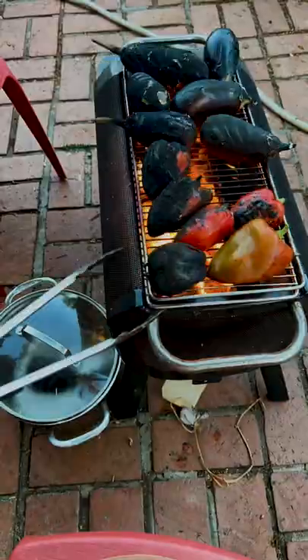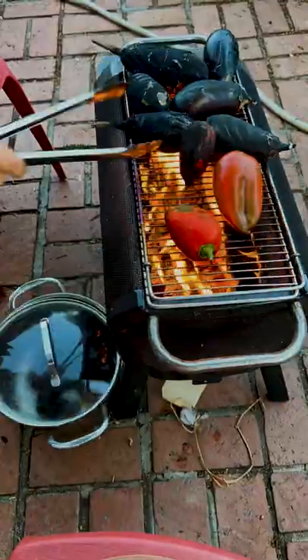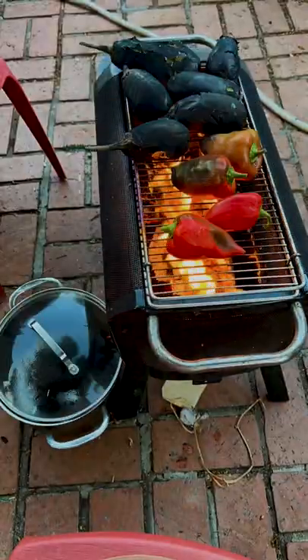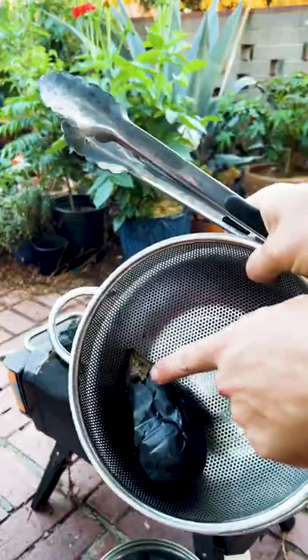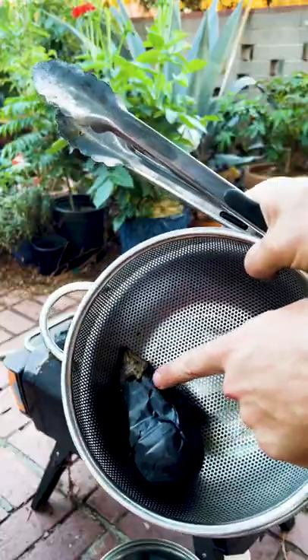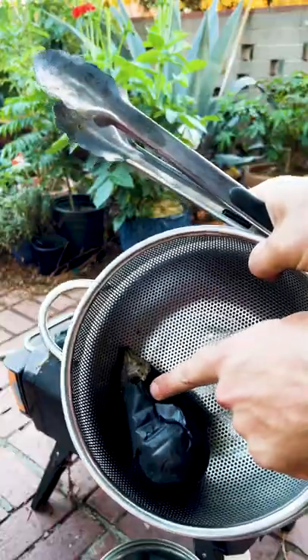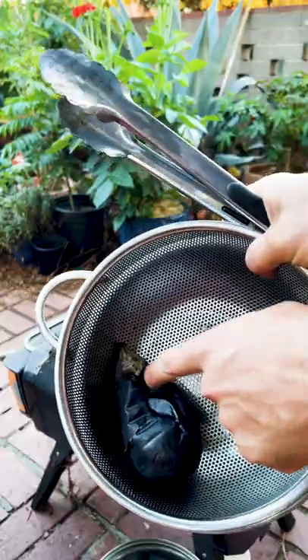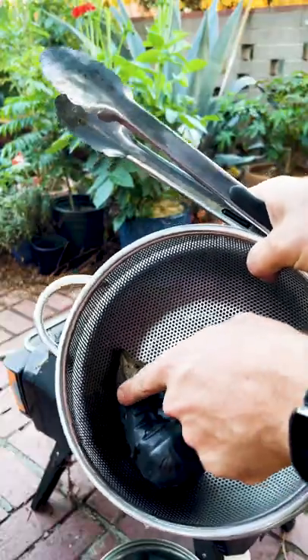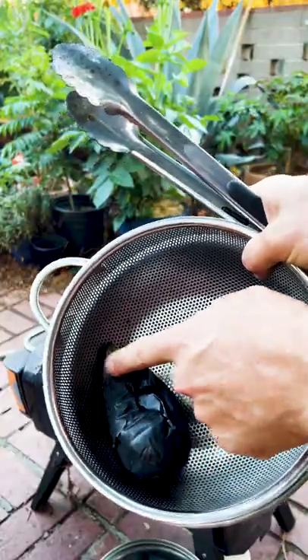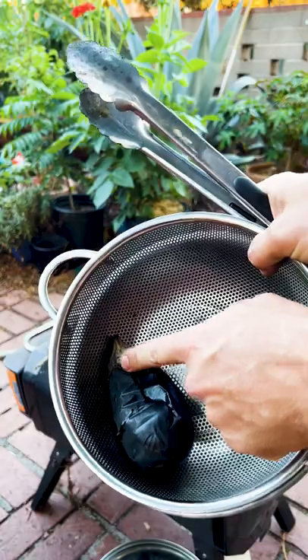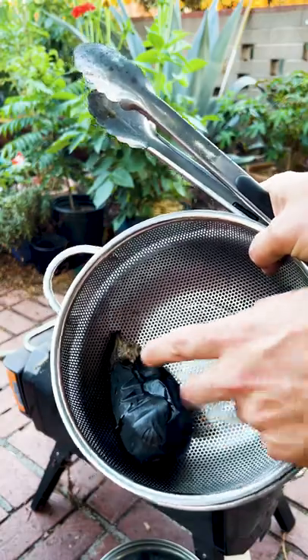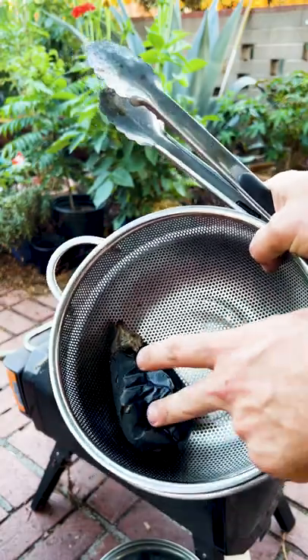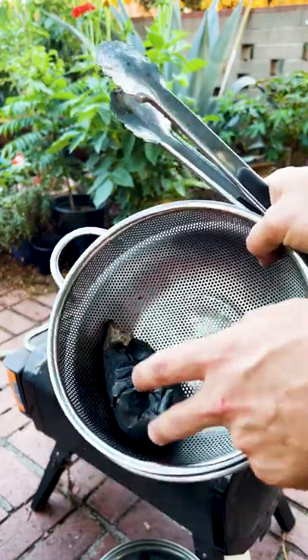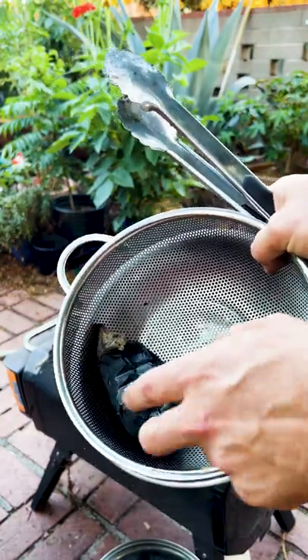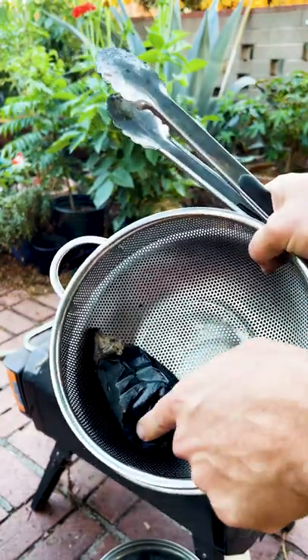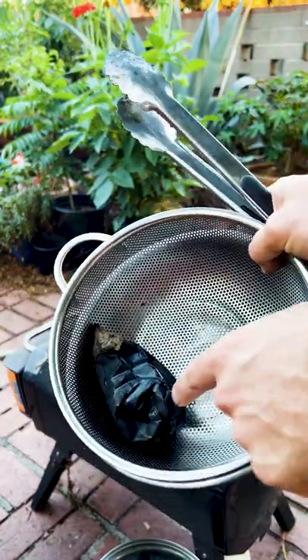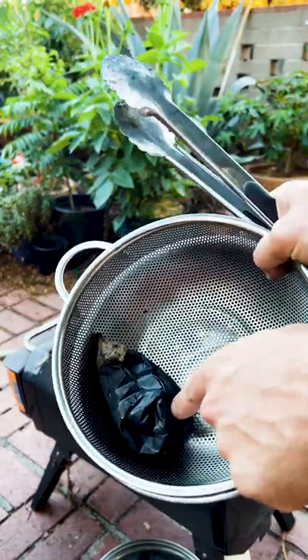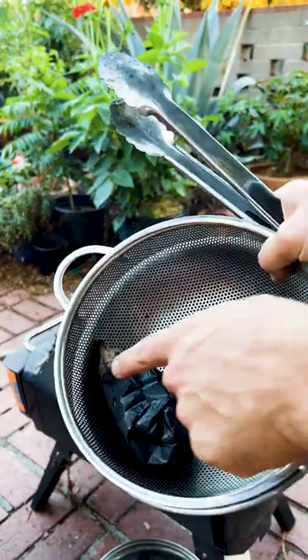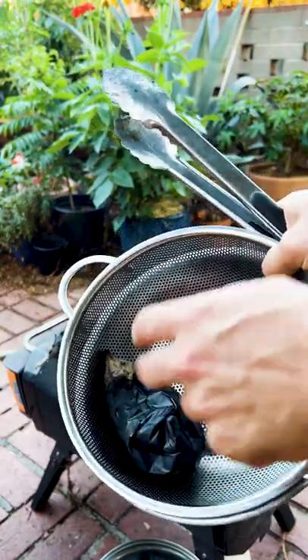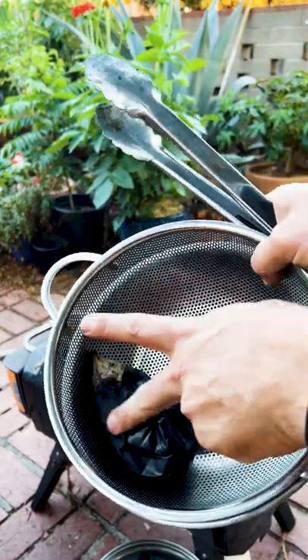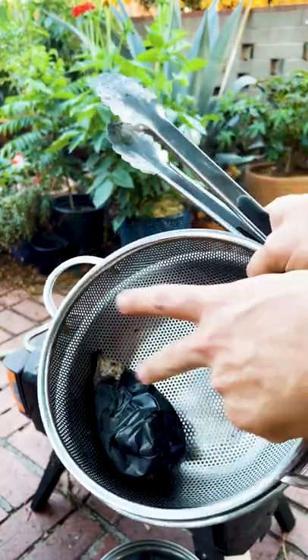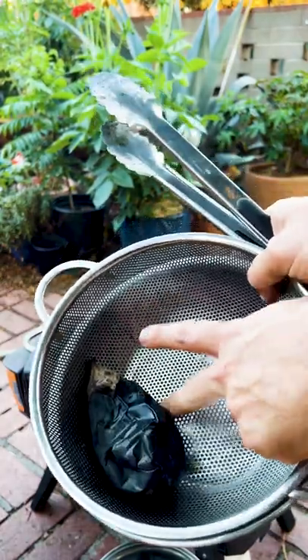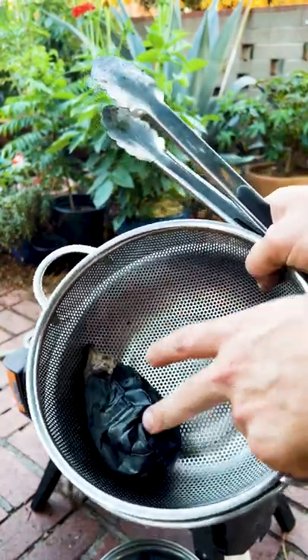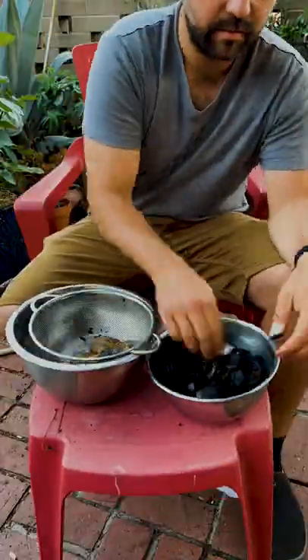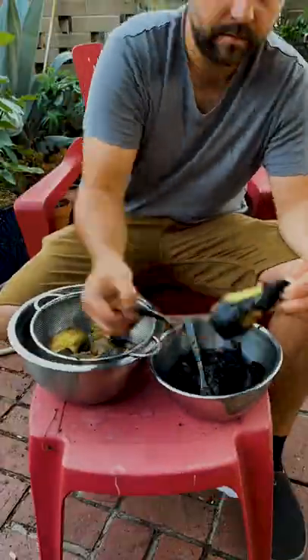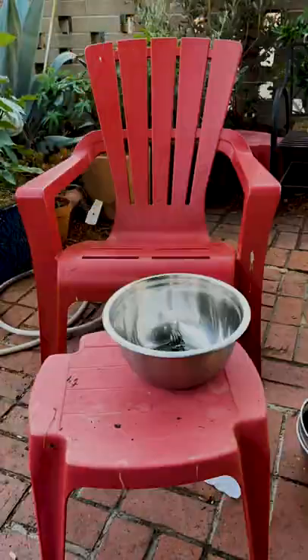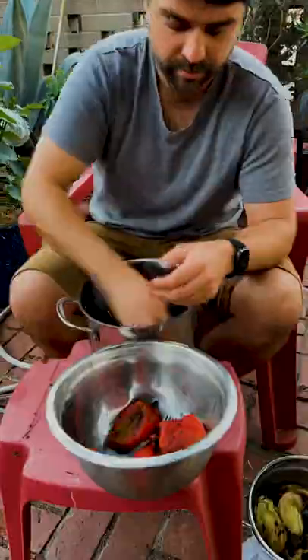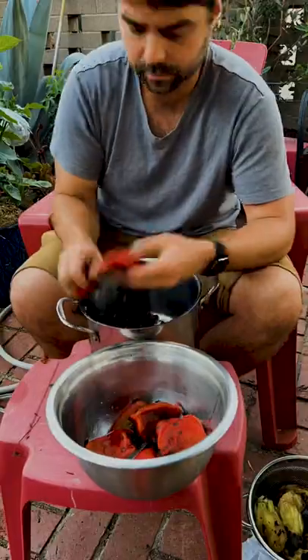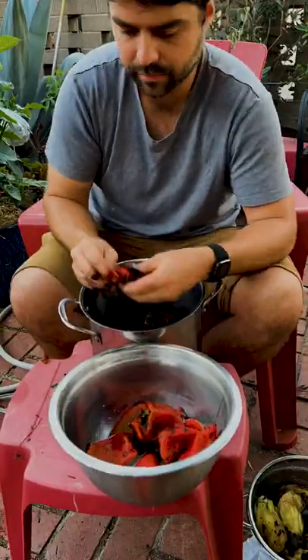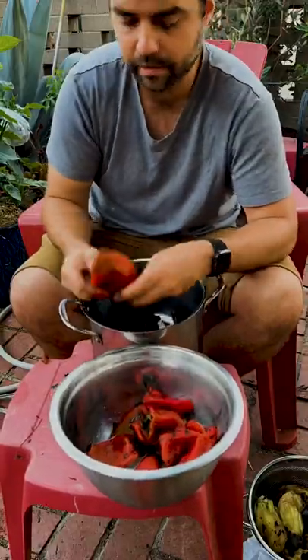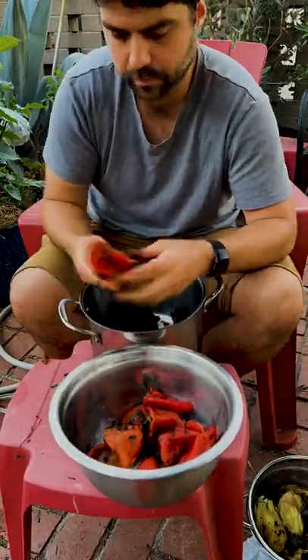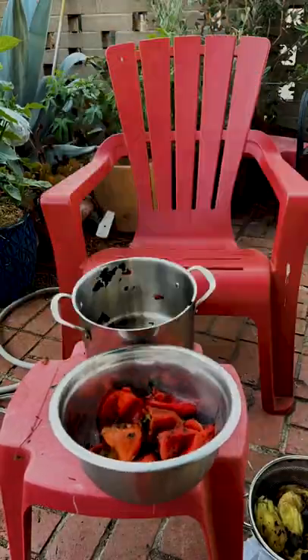To check your eggplant to see if it's ready, you wanna poke it at the top and also at the base, and if it gives and it's squishy all around, then you're good to go. You don't wanna steam this one. Now we peel everything — you could make this right away or let it store in the fridge.